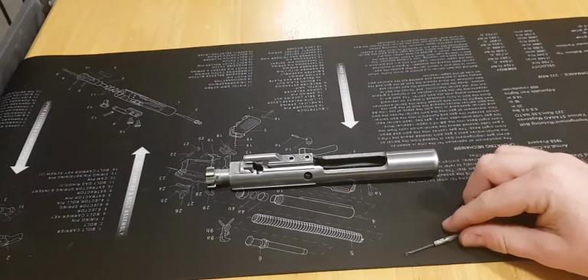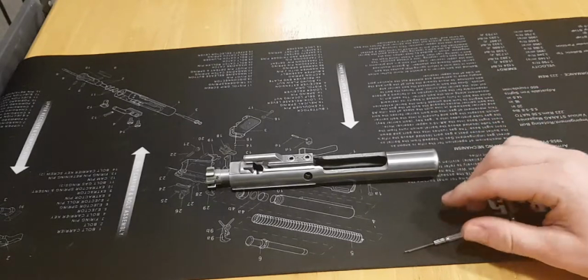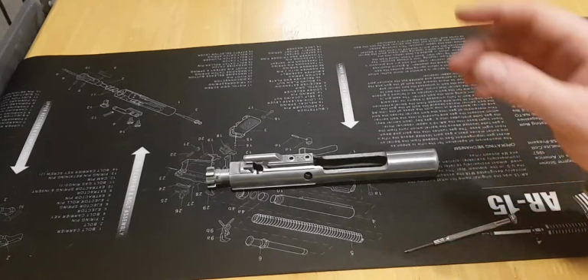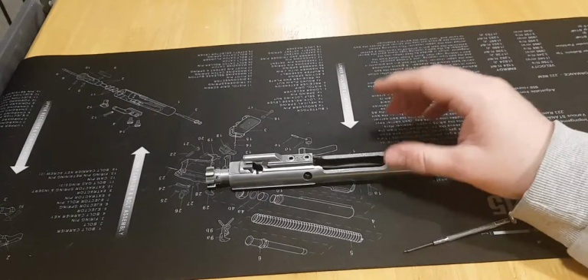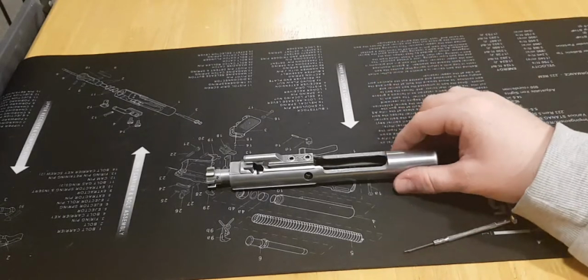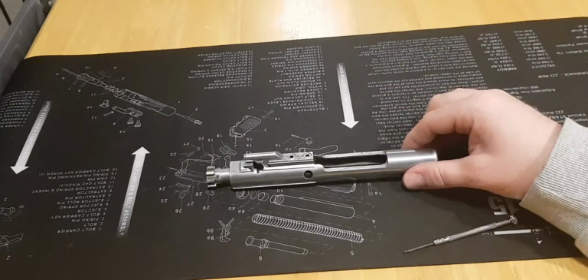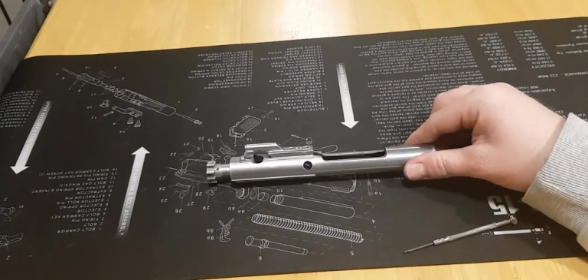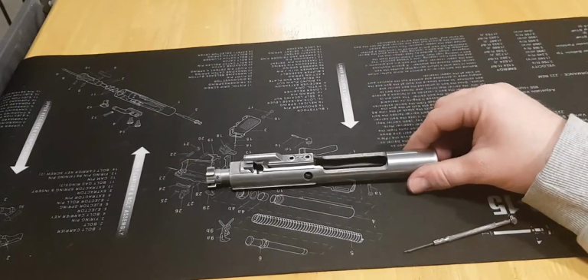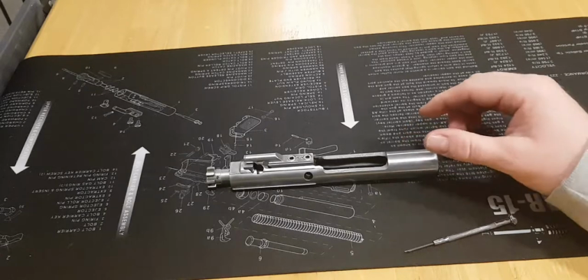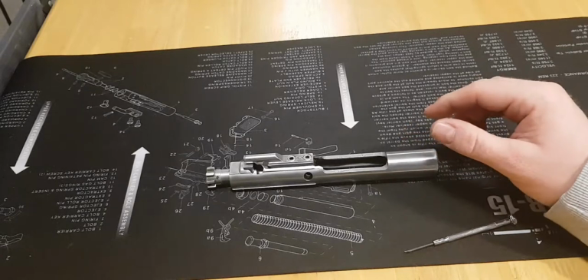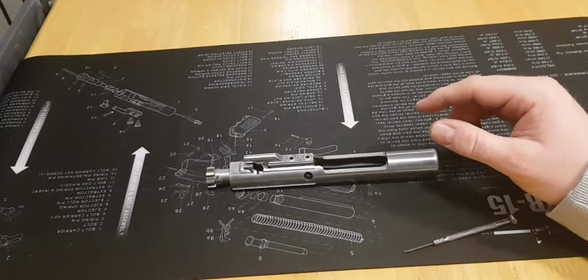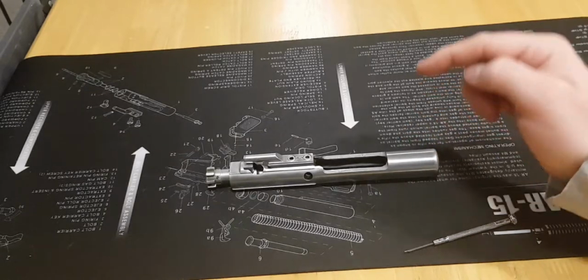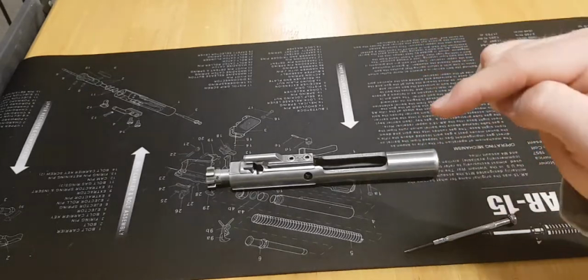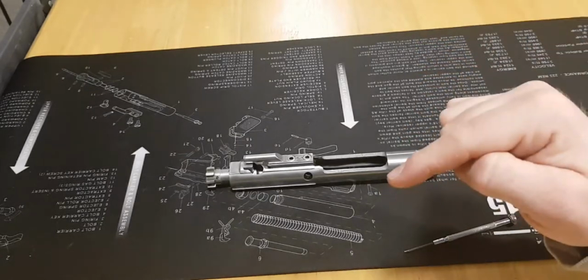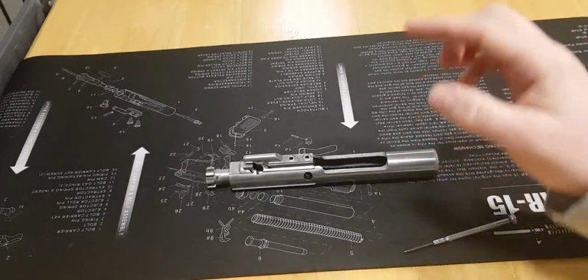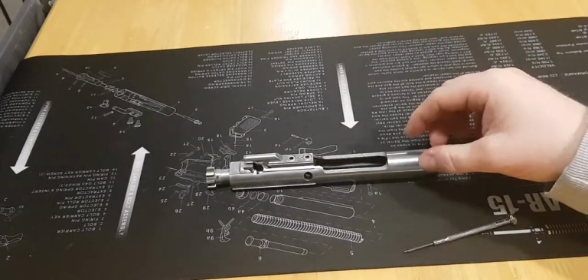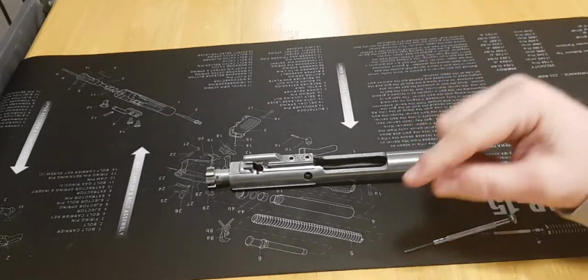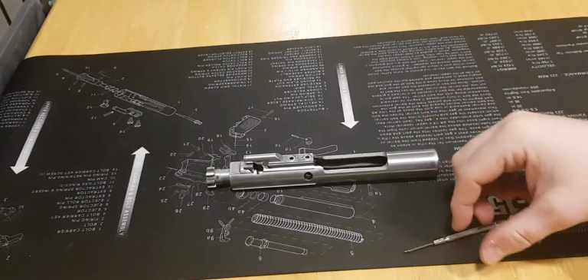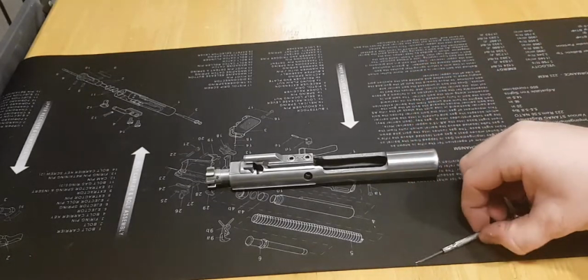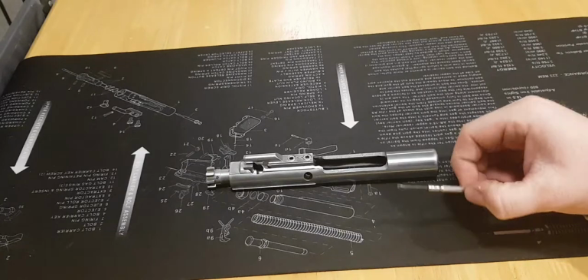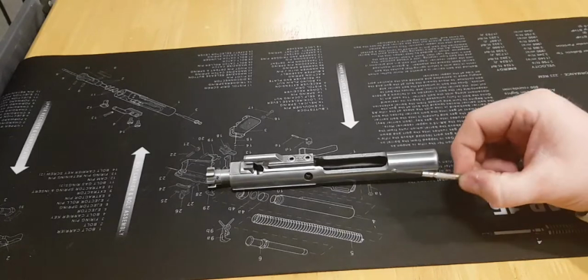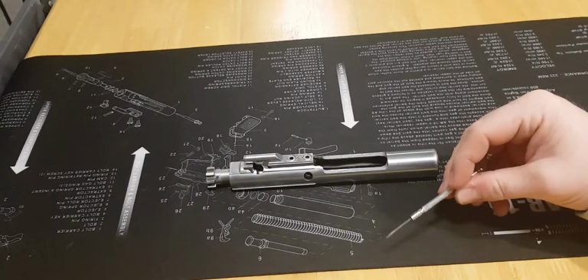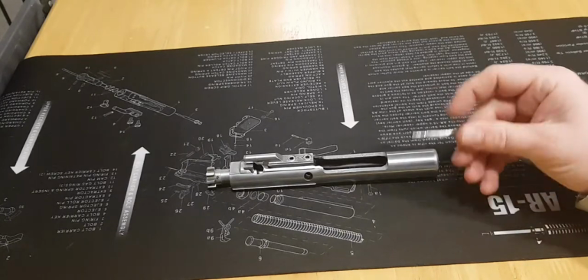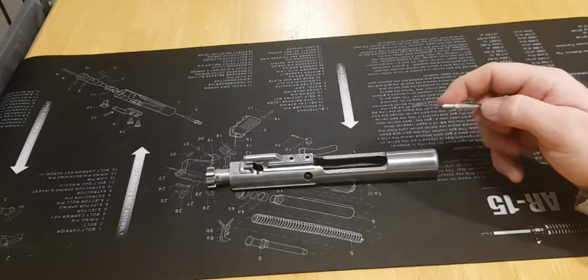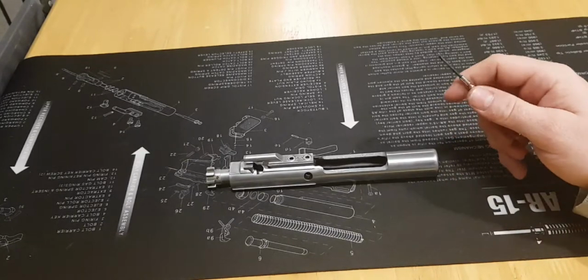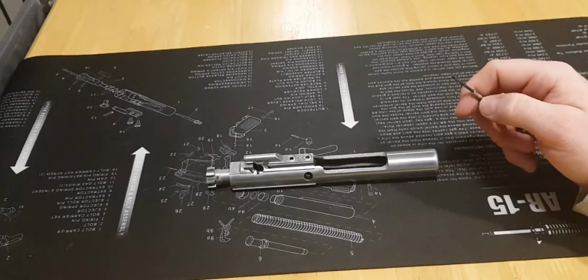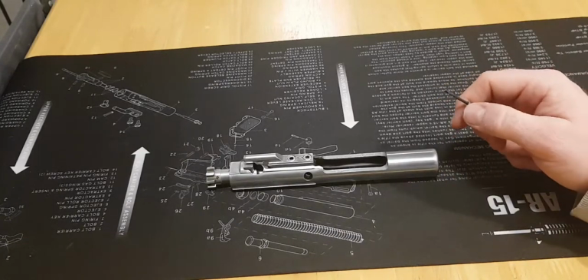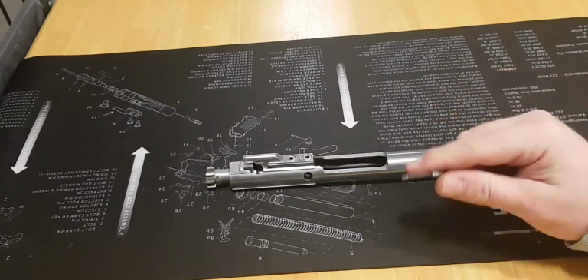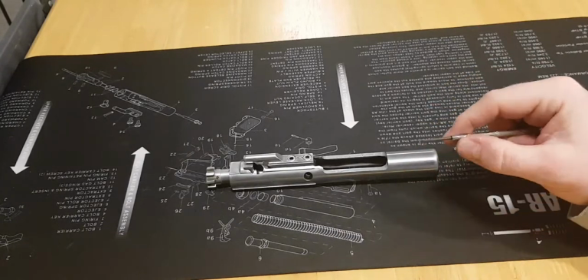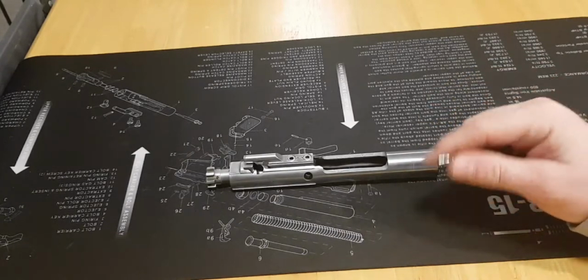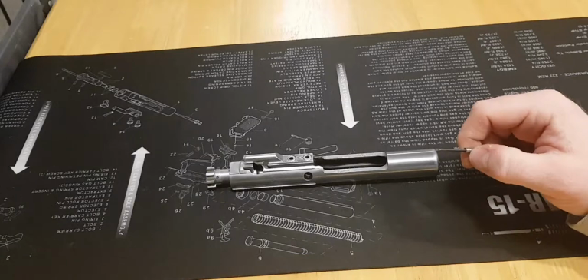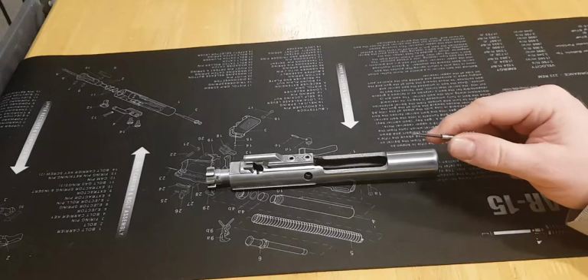First off, you need to remove the bolt carrier assembly from the rifle. If you're unsure how to do that, I'll leave a link in the description to my other video where I demonstrate how to strip and reassemble the AR-15 rifle. Go ahead and watch that video and then come back to this one.